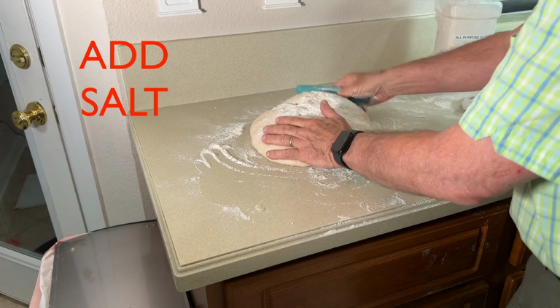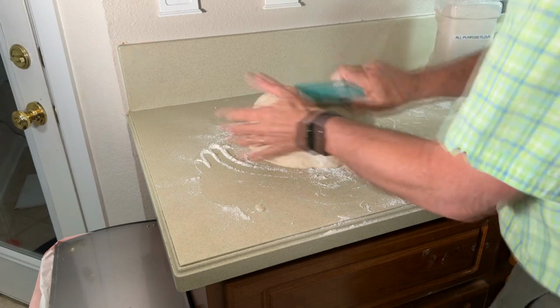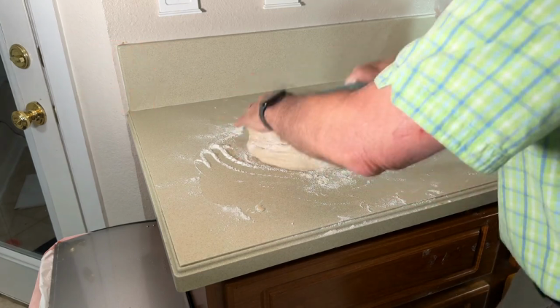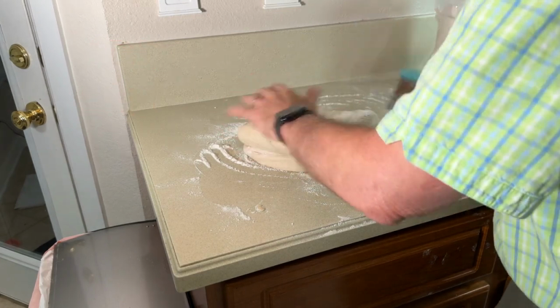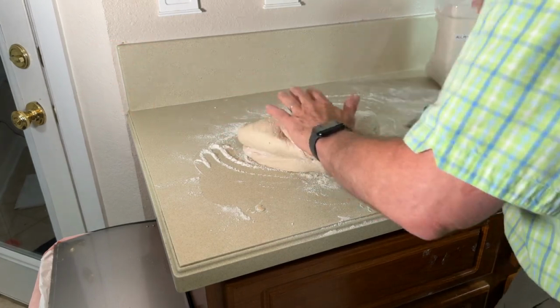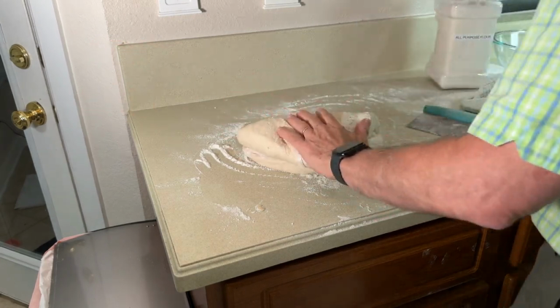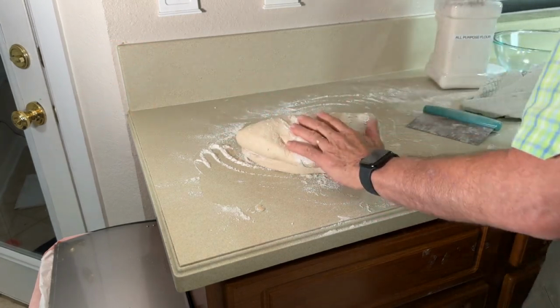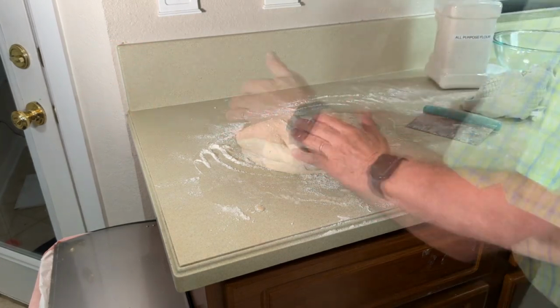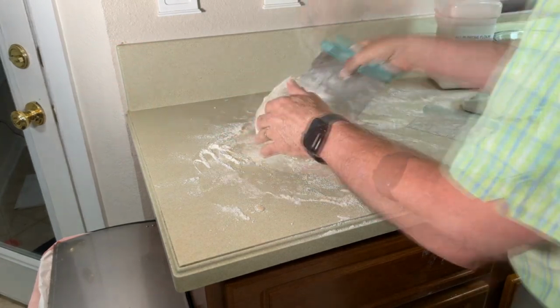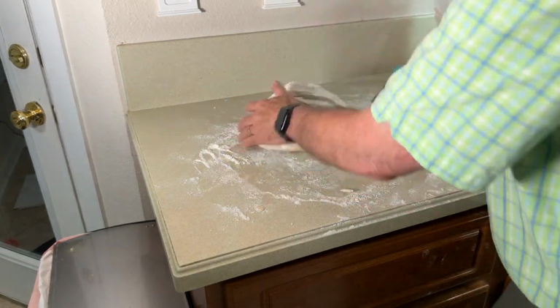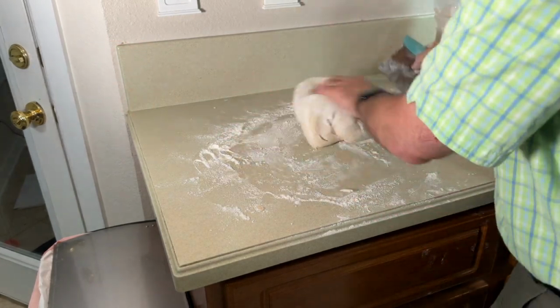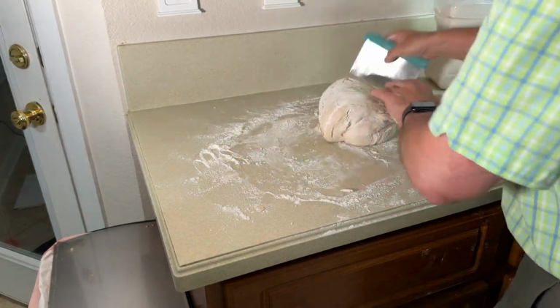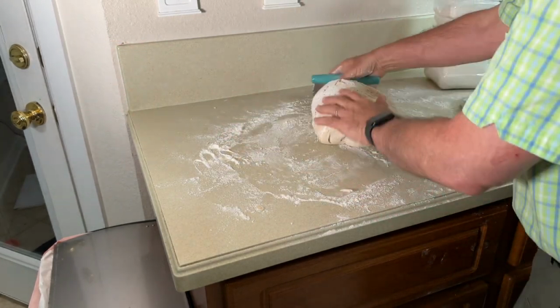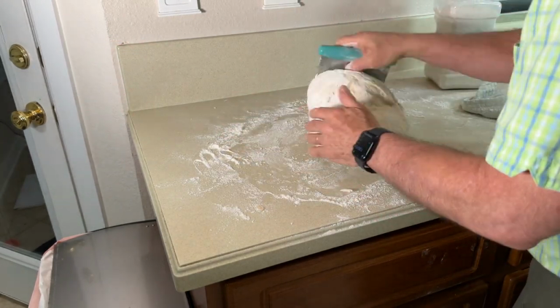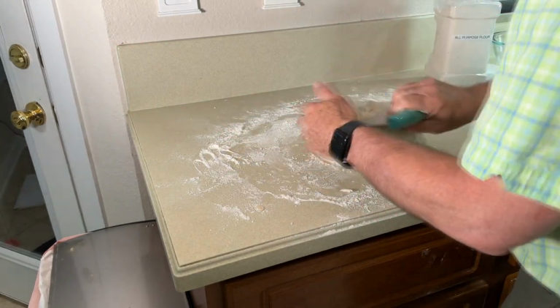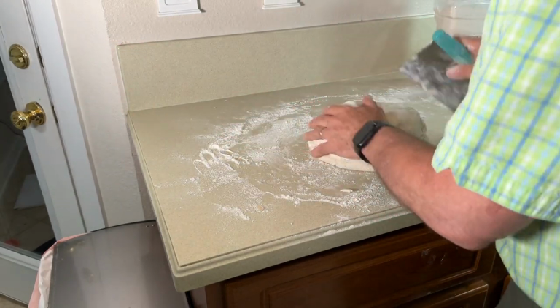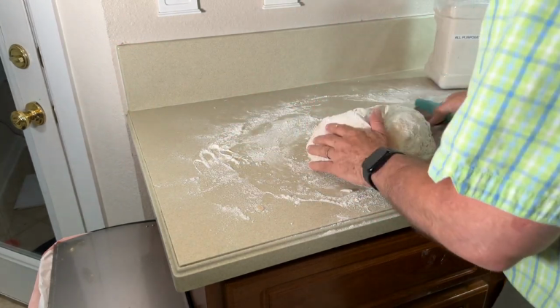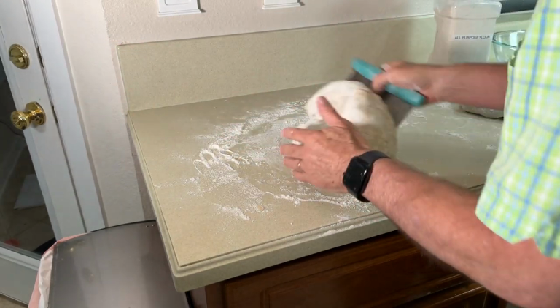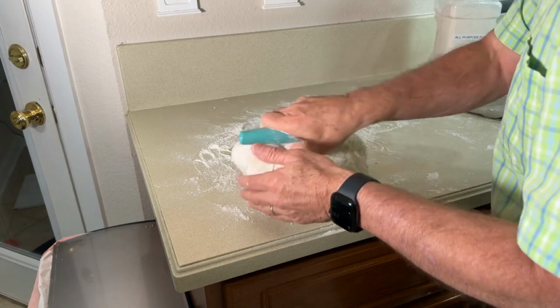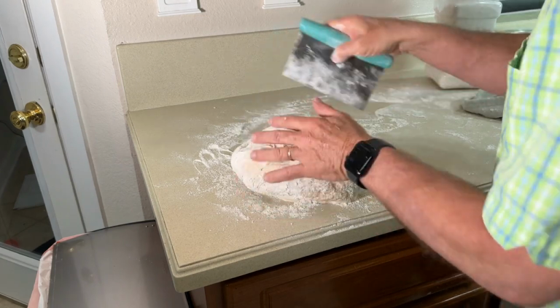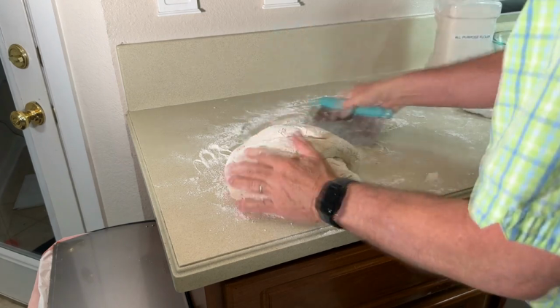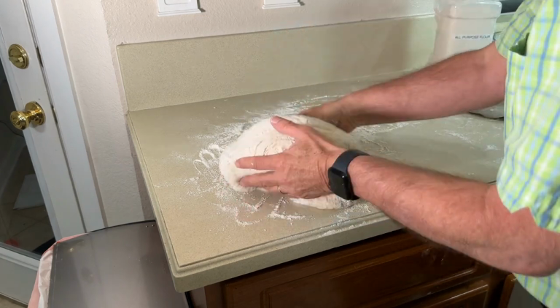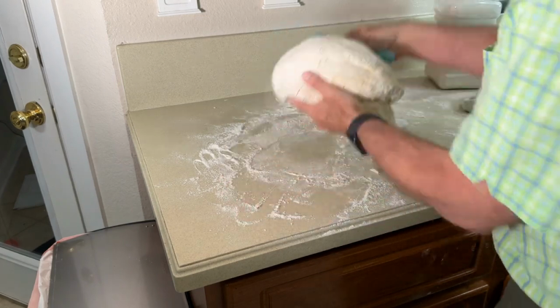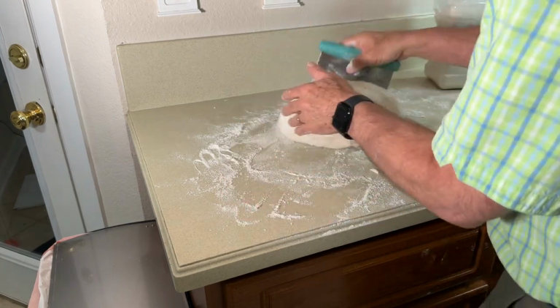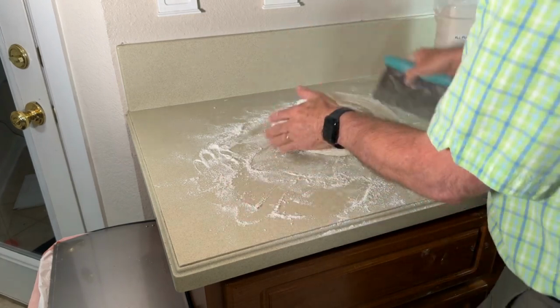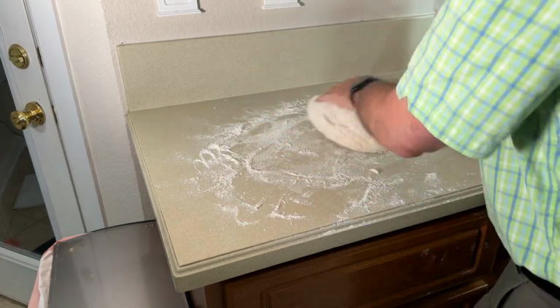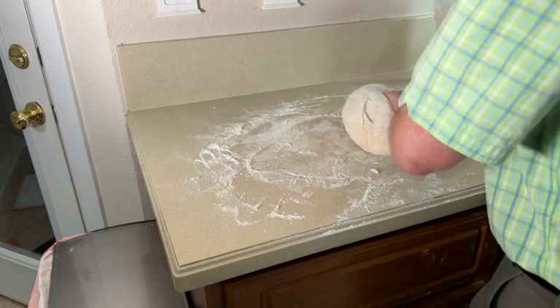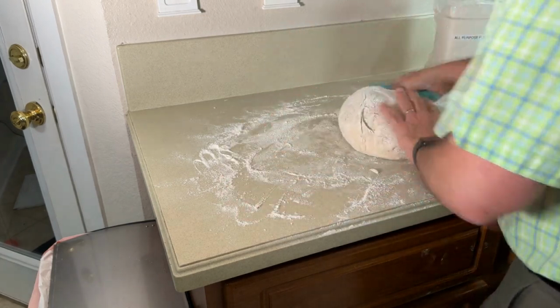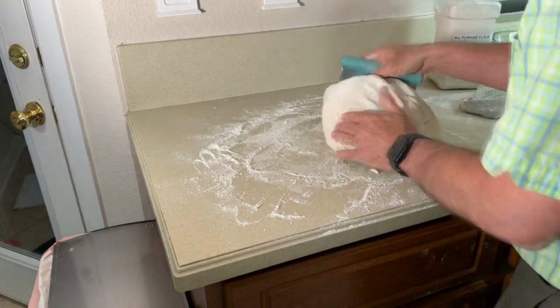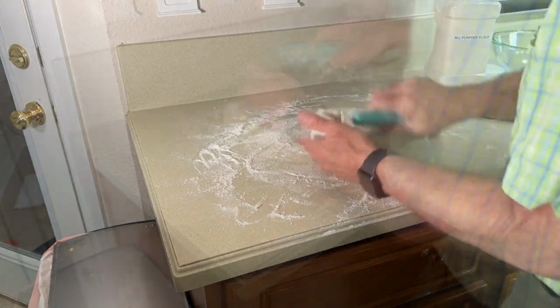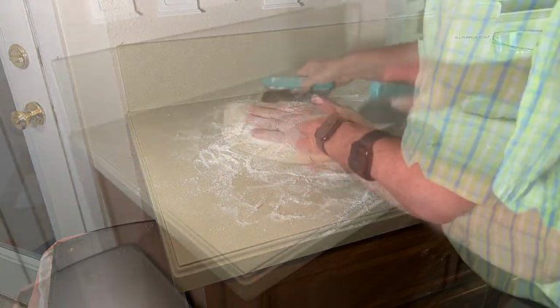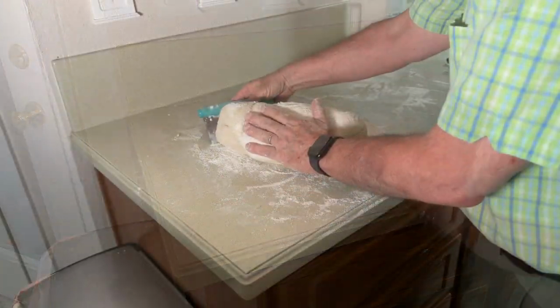Step 2: Stretch and fold. Stretch and fold the sourdough bread every 45 minutes, three times, until it forms a nice gluten structure, then let it bulk rise for two hours.